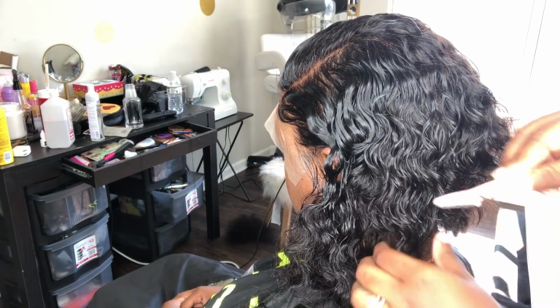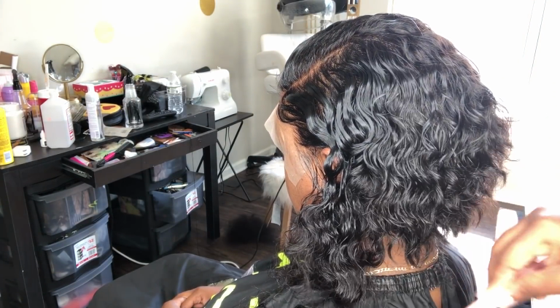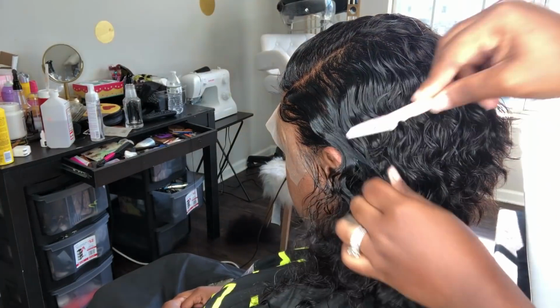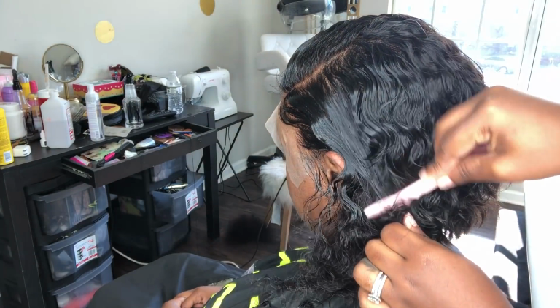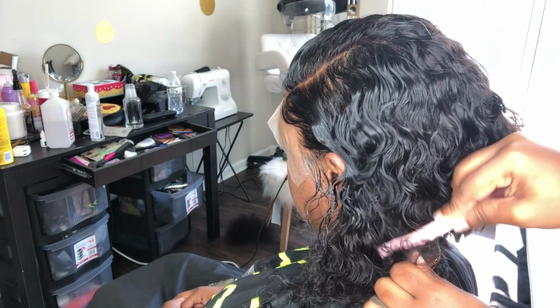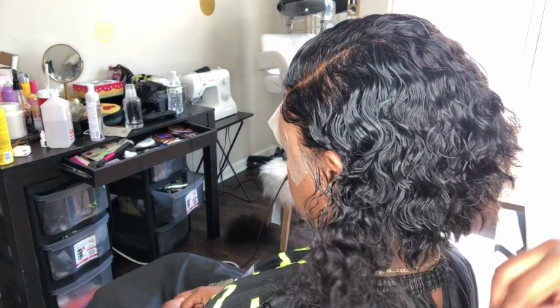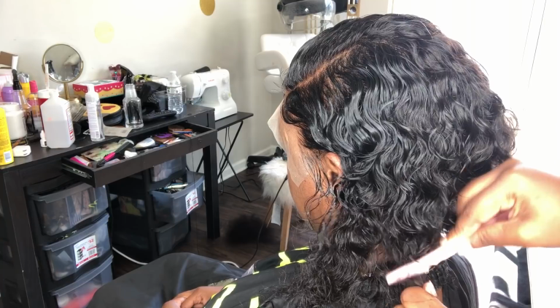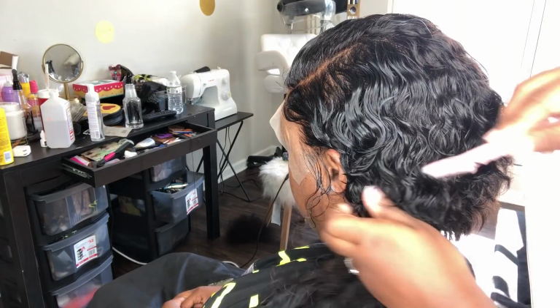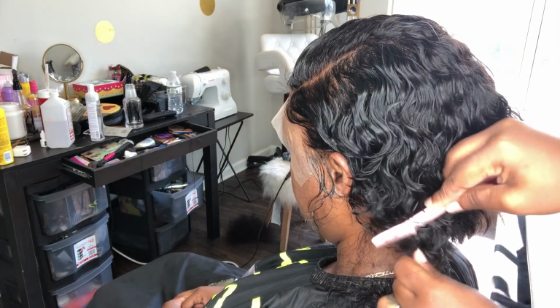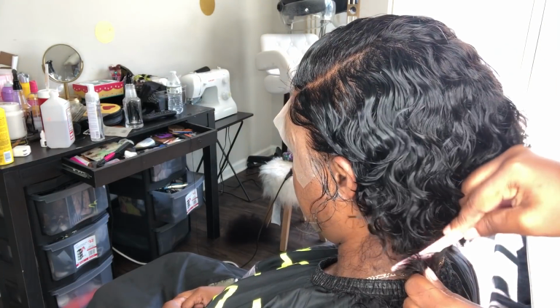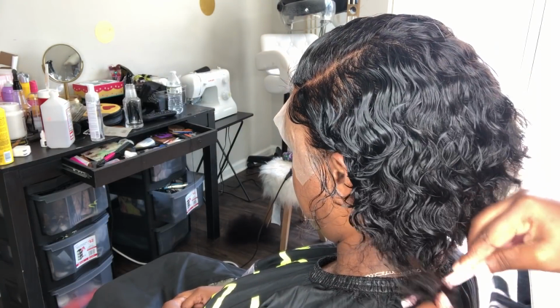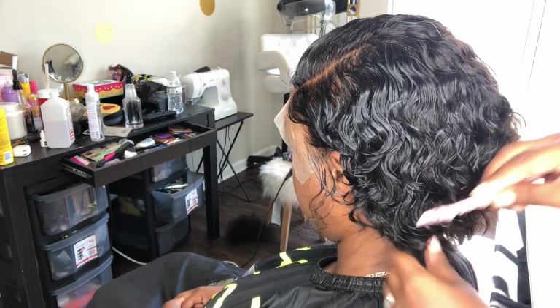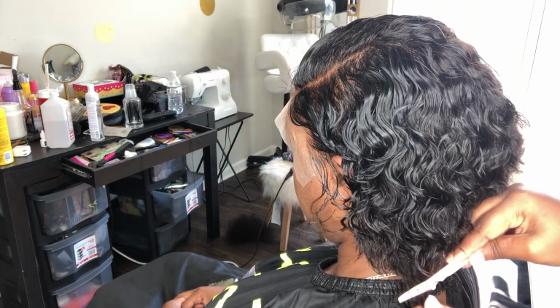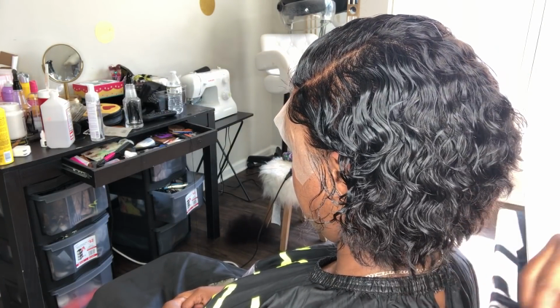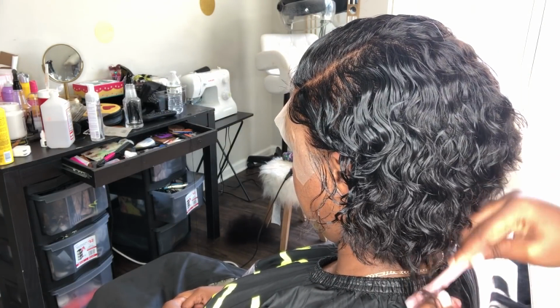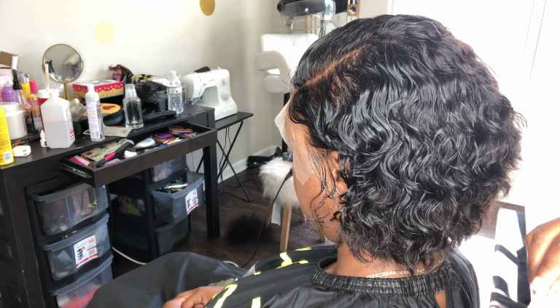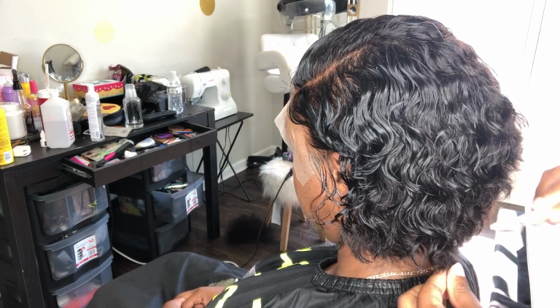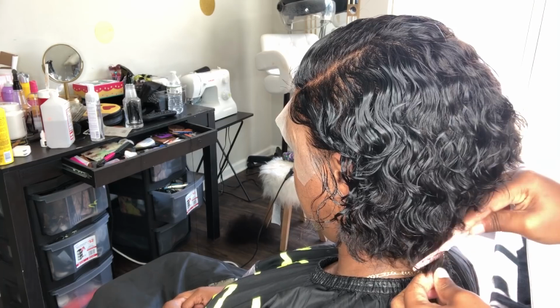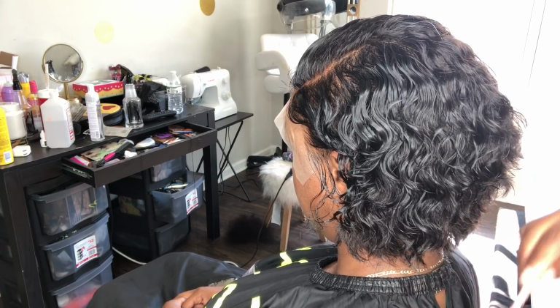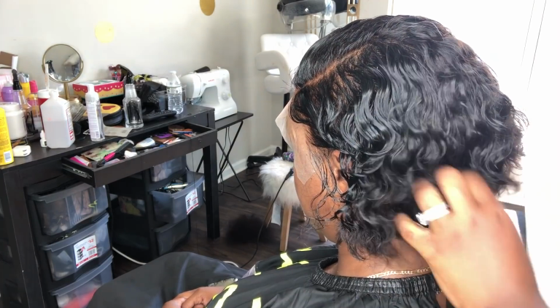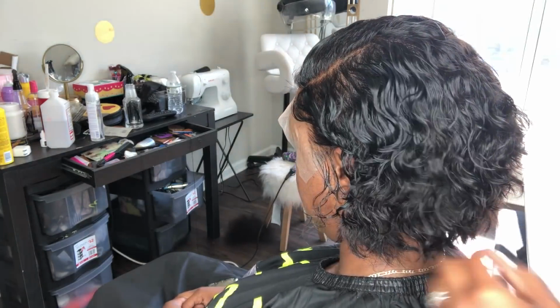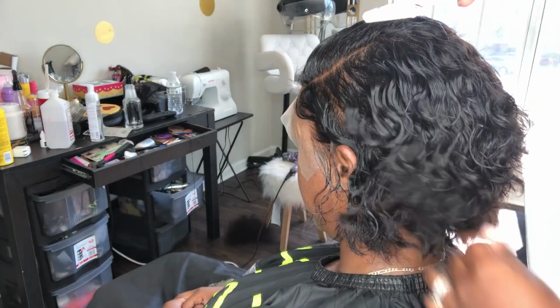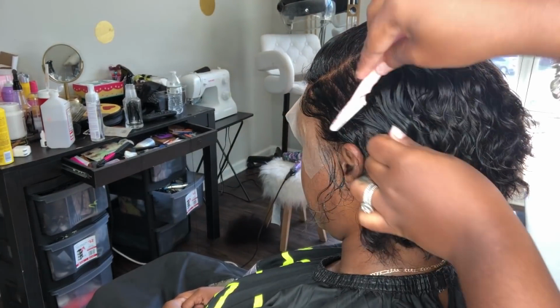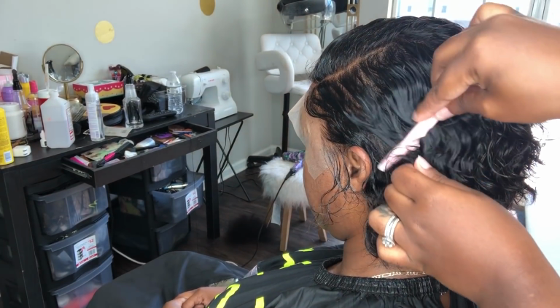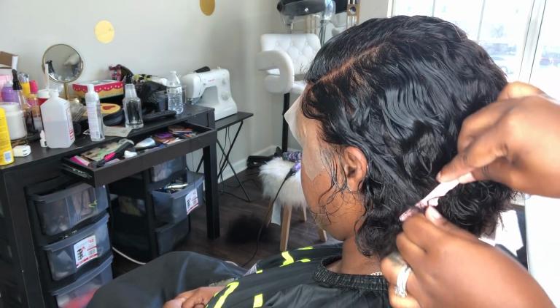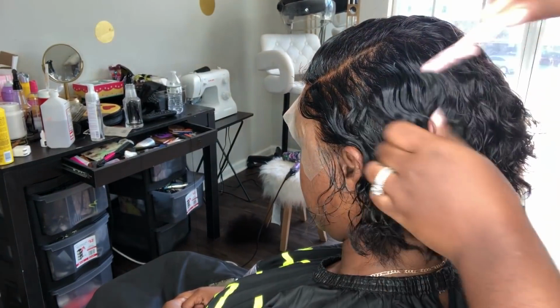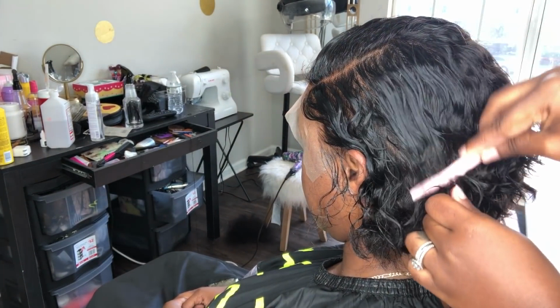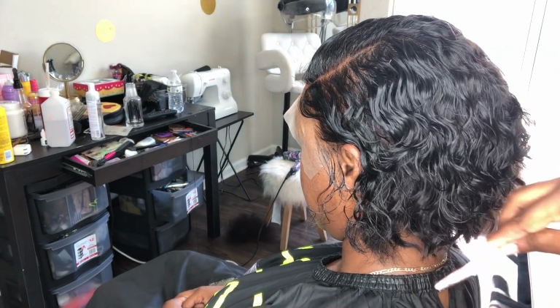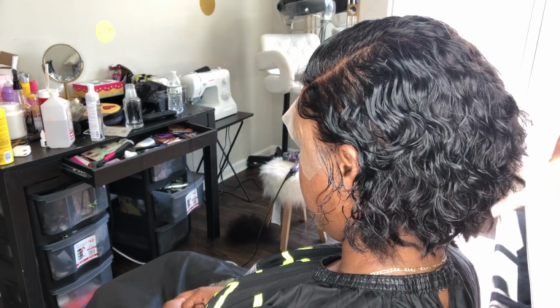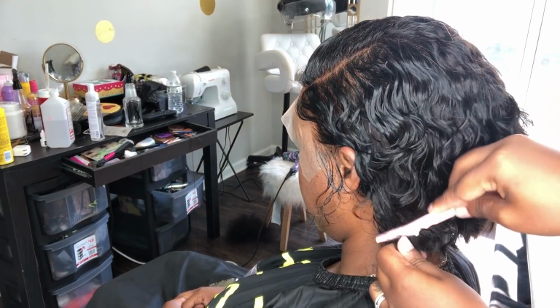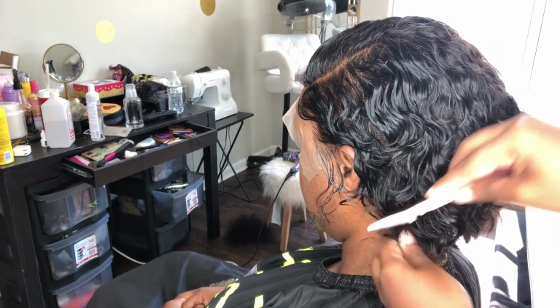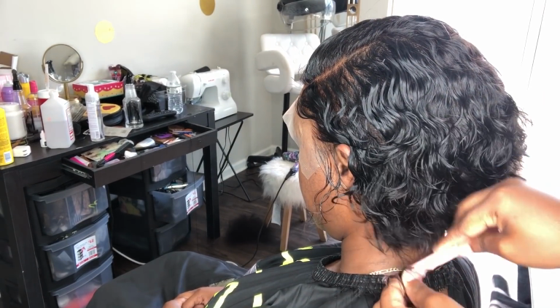As previously stated, this particular pattern has to be requested by the customer. This is a 14-inch full lace wig and the wave pattern is natural wave. This has to be requested by the customer.